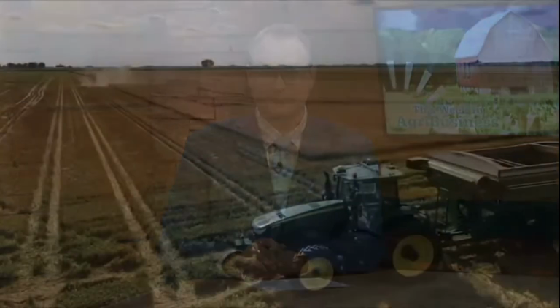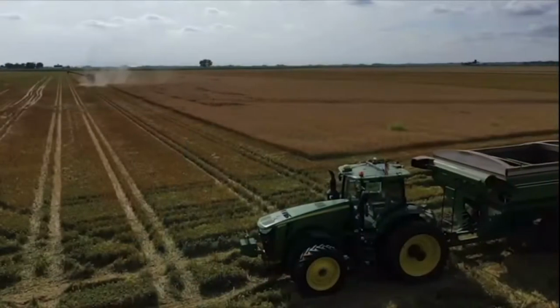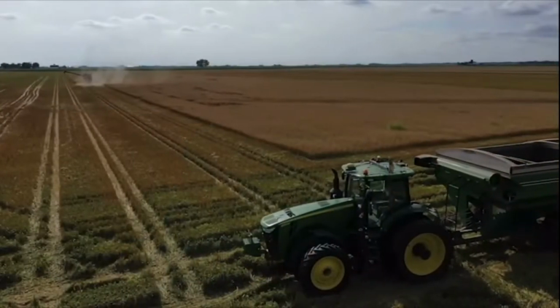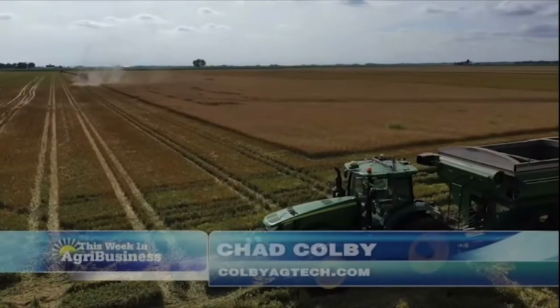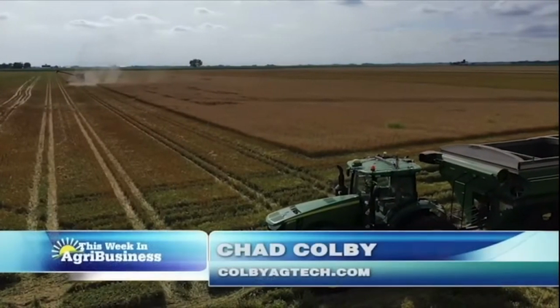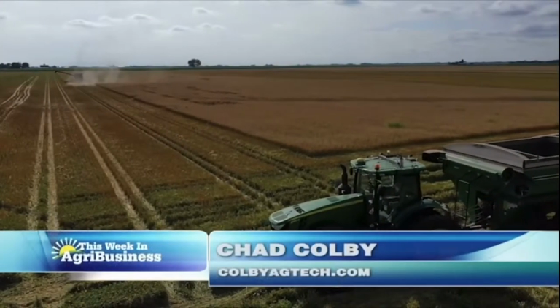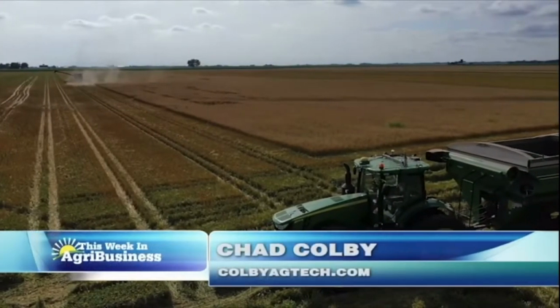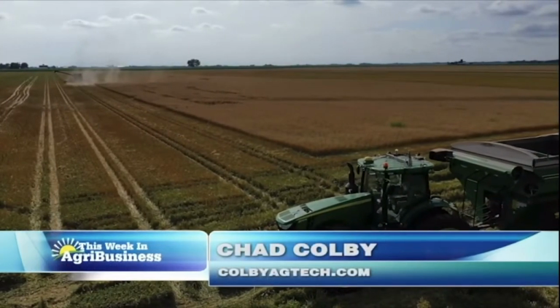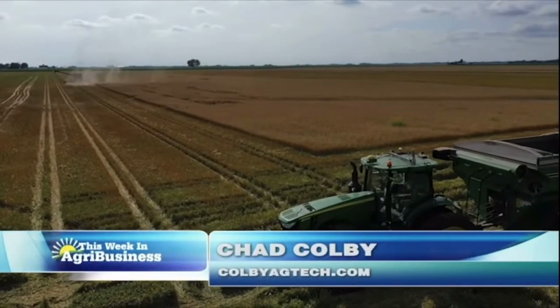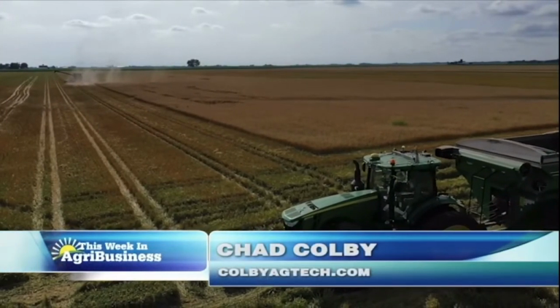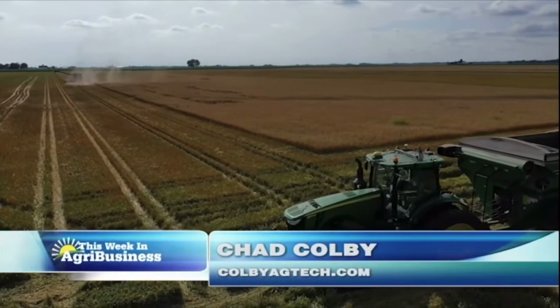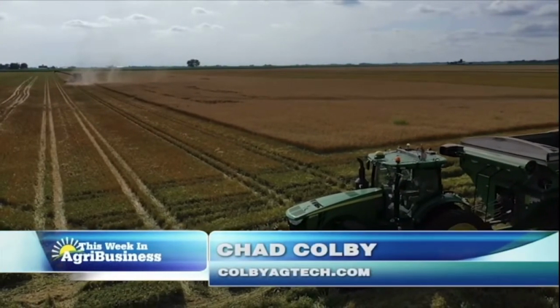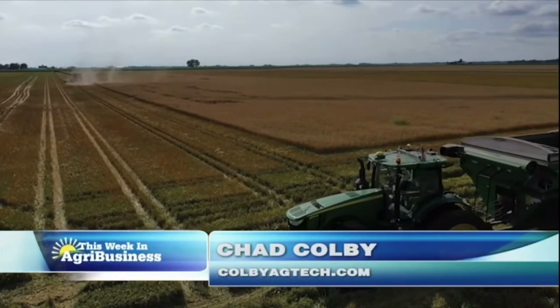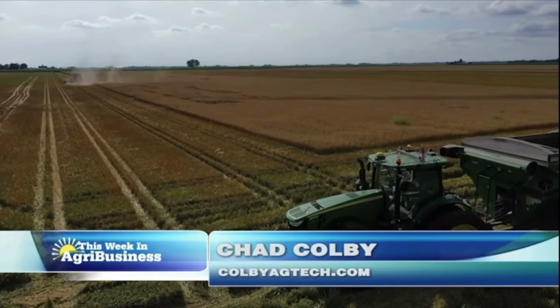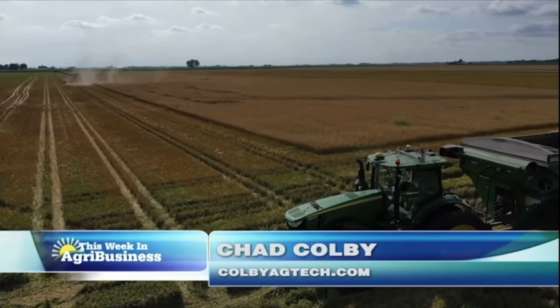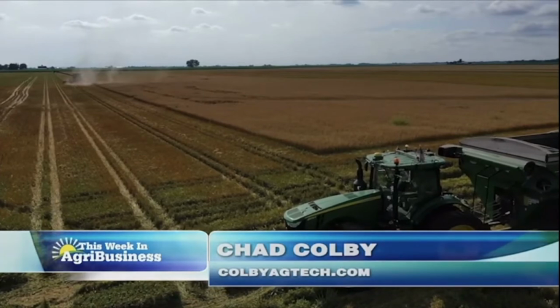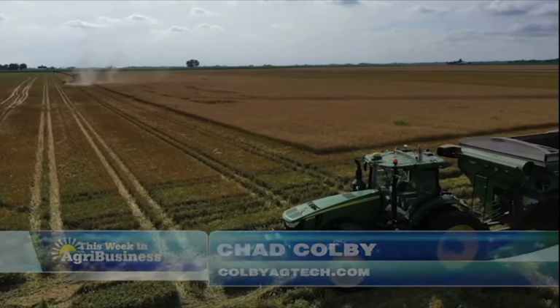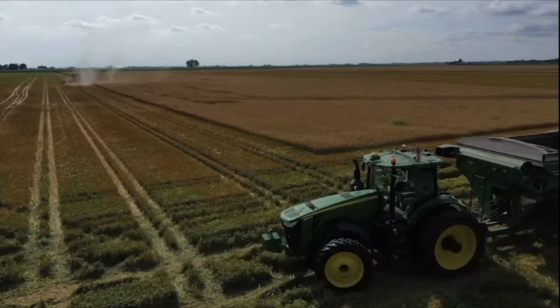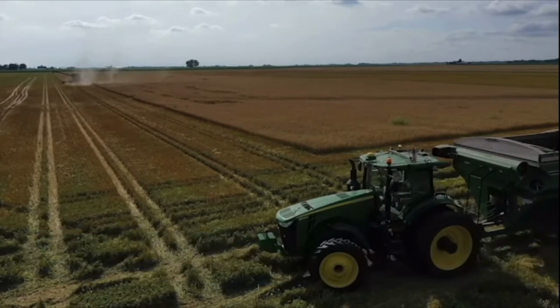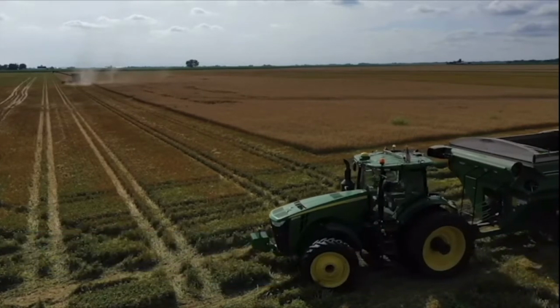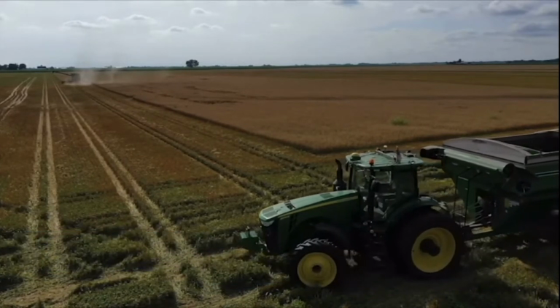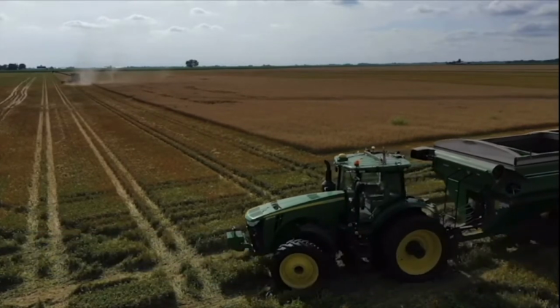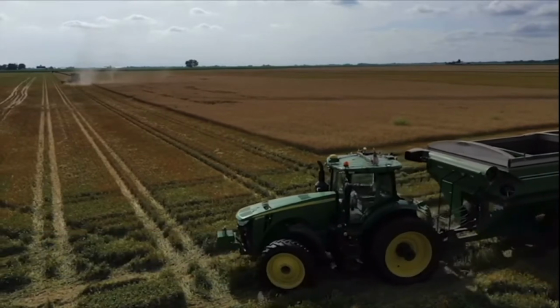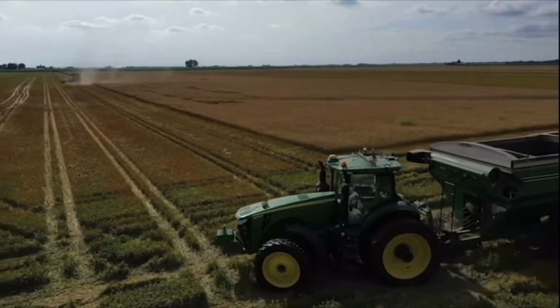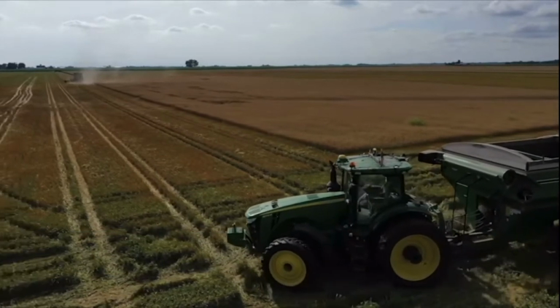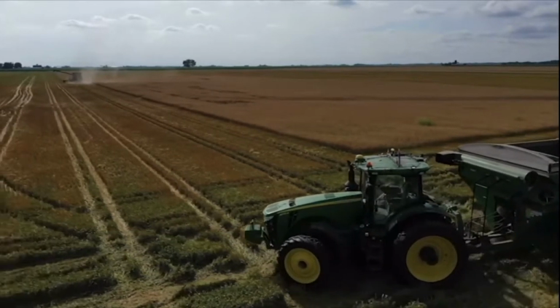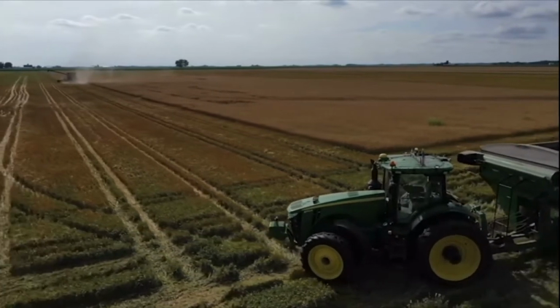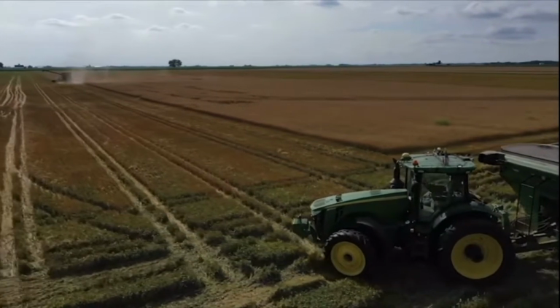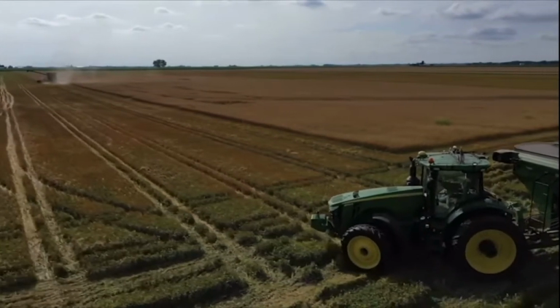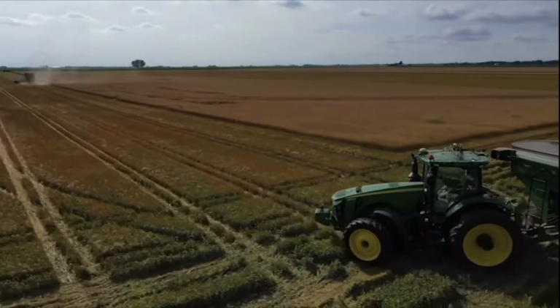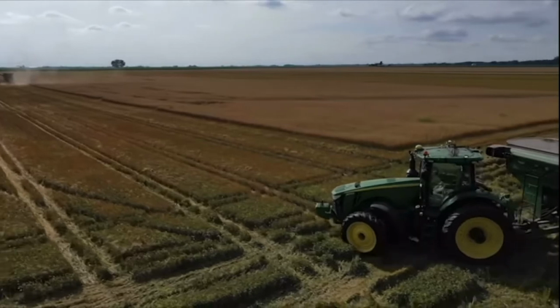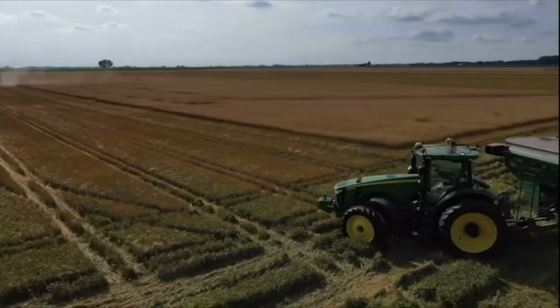Does autonomous equipment make you nervous? Hi everyone, I'm Chad Colby. Well, this tech segment might make you a little nervous then.